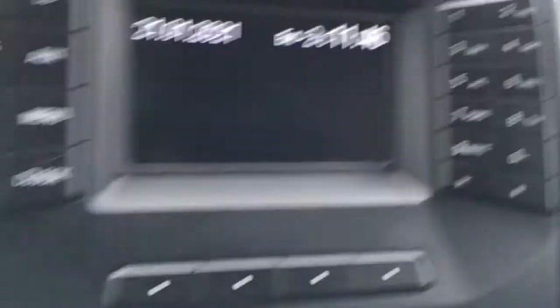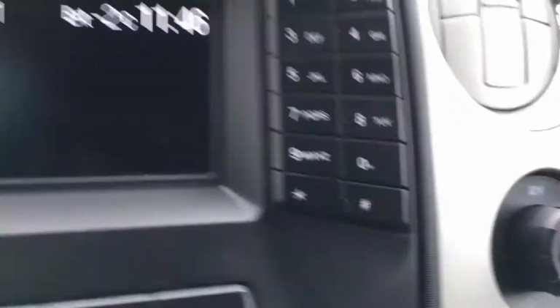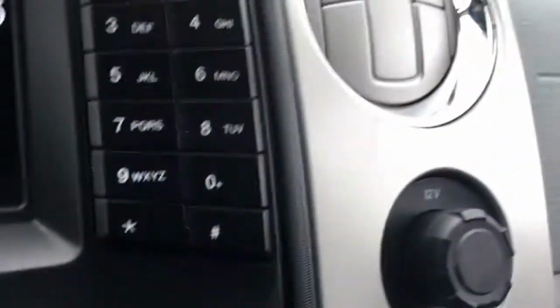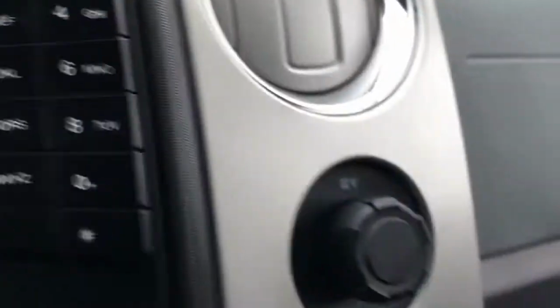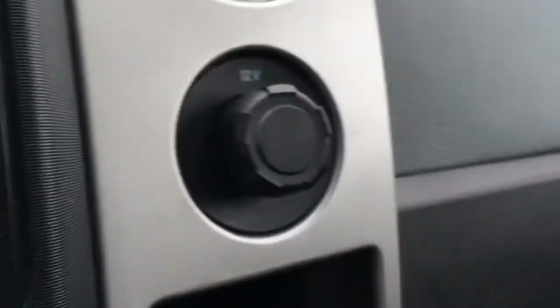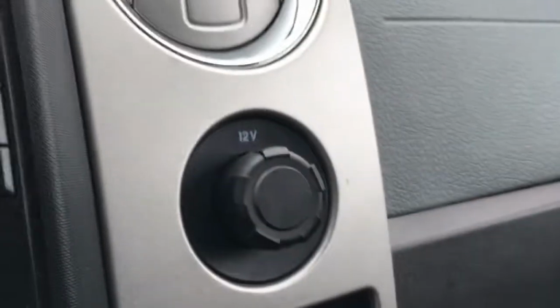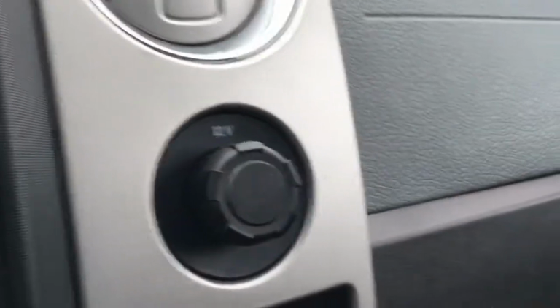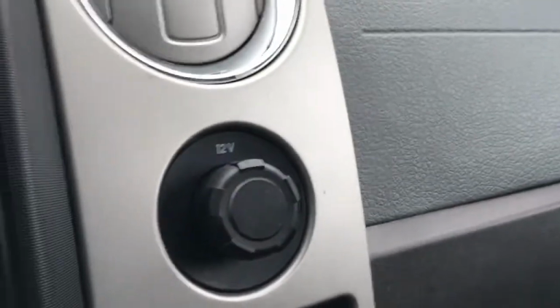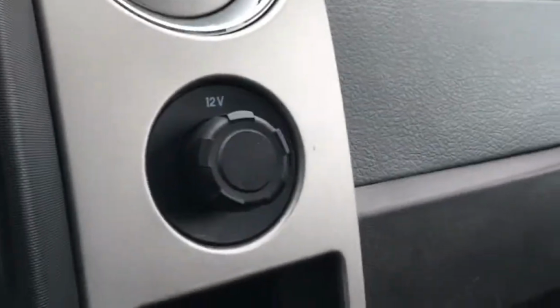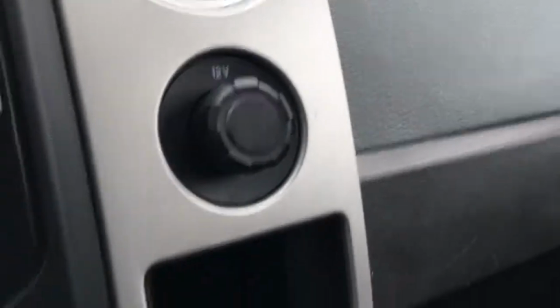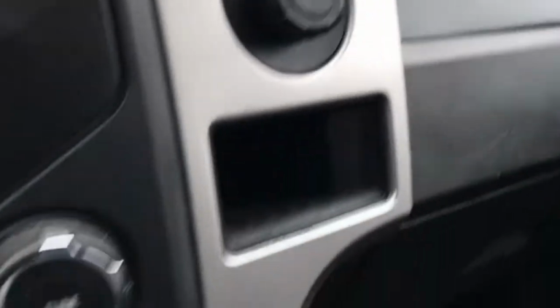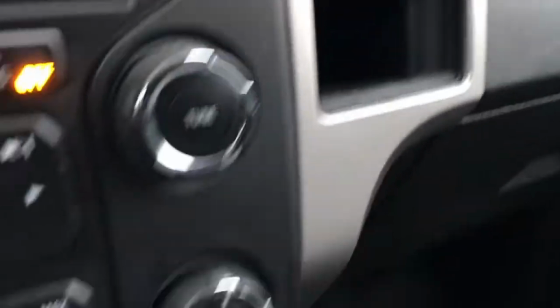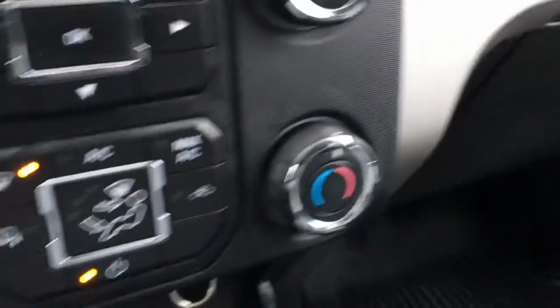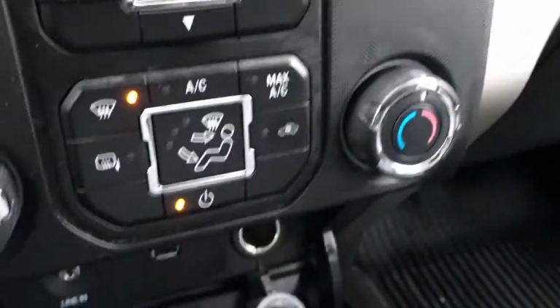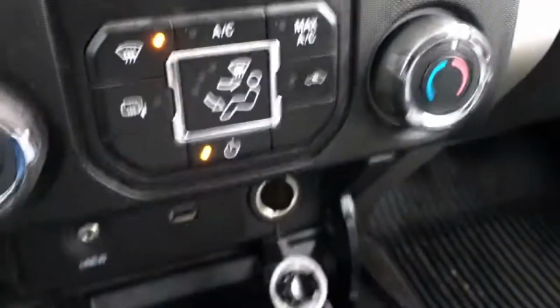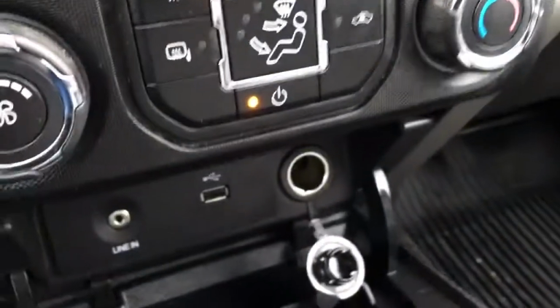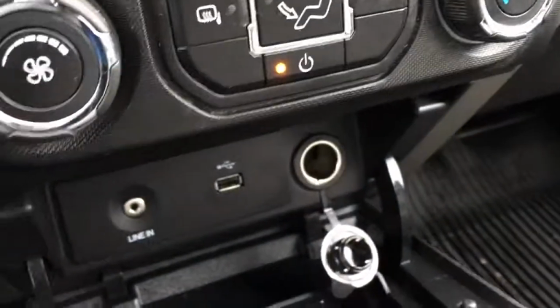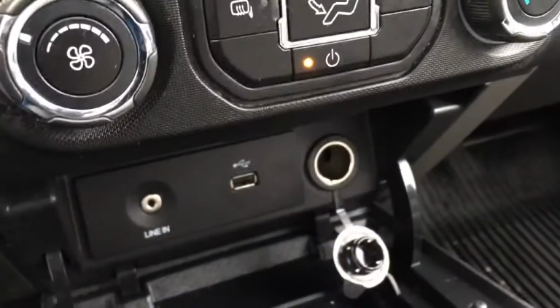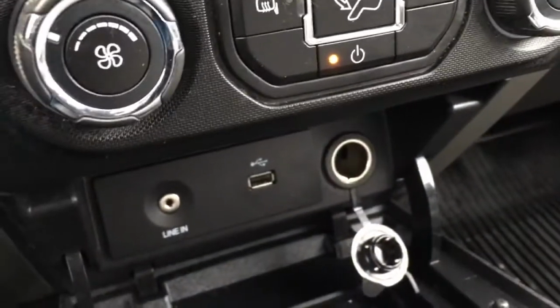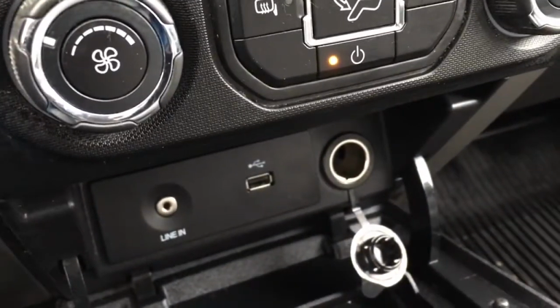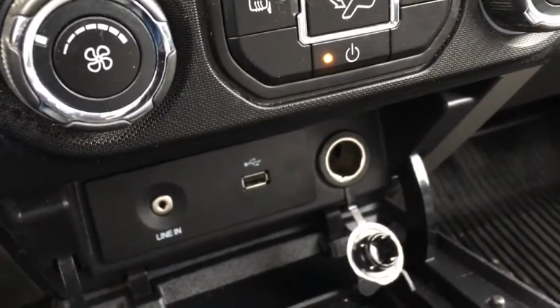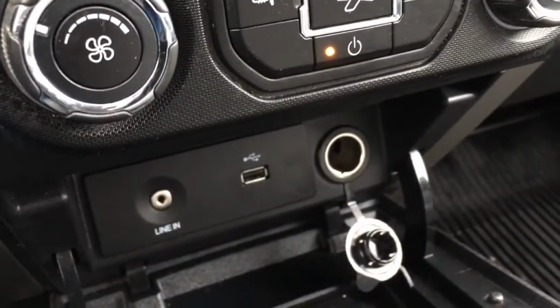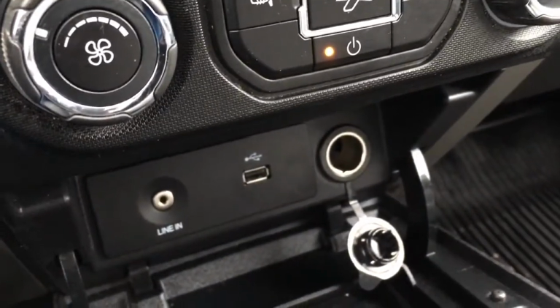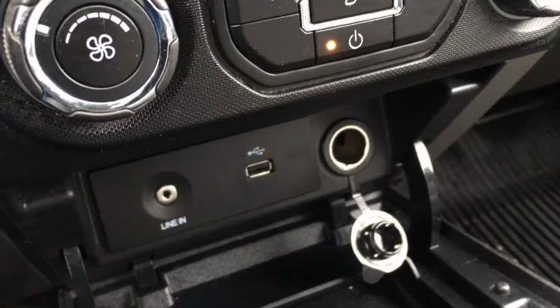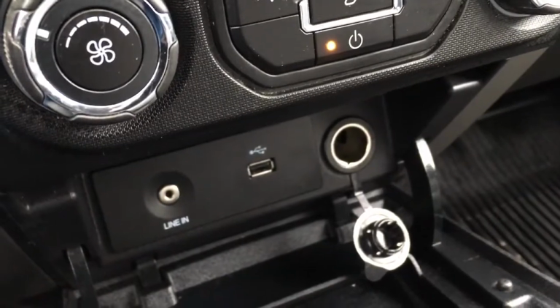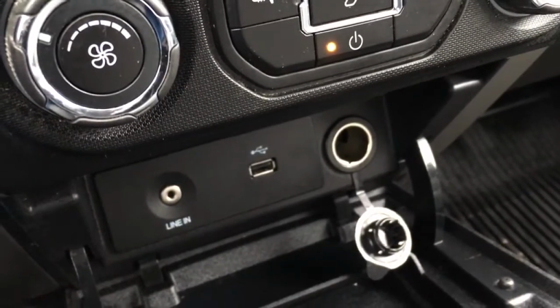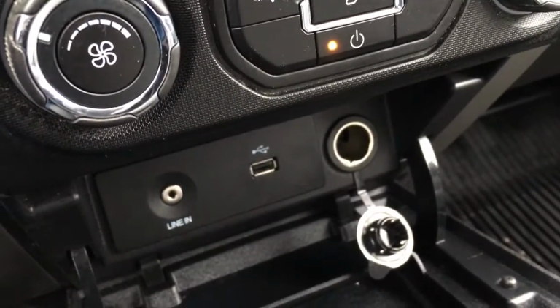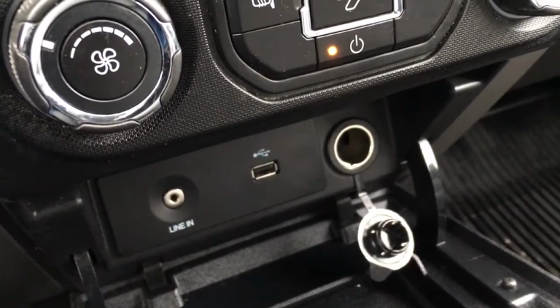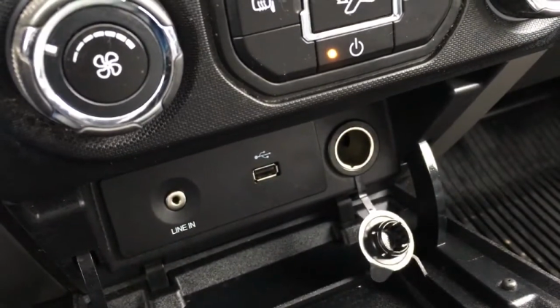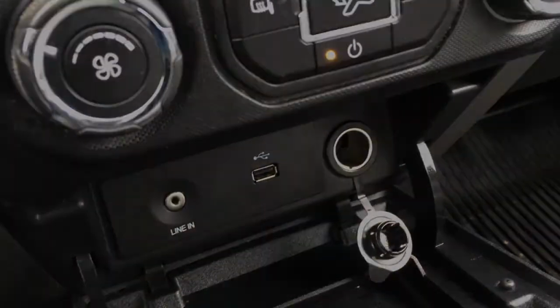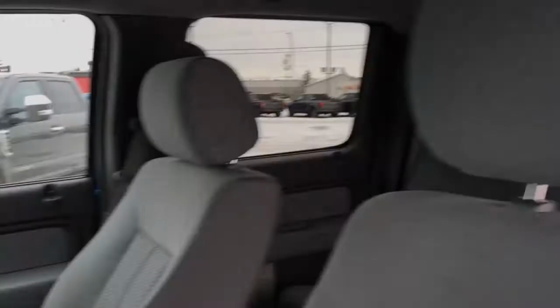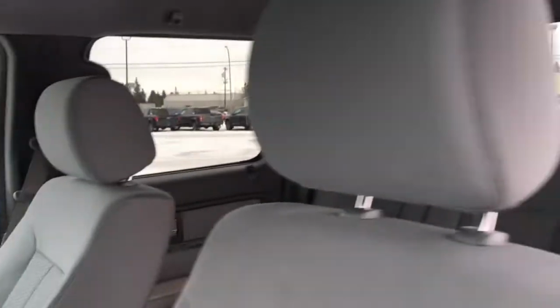Off to the right, we do have a 12-volt DC power outlet. And down below, another 12-volt DC power outlet as well as a USB port and an MP3 auxiliary line-in.